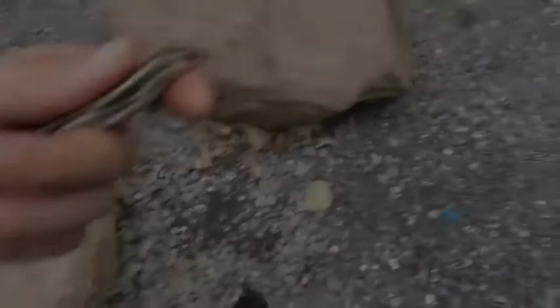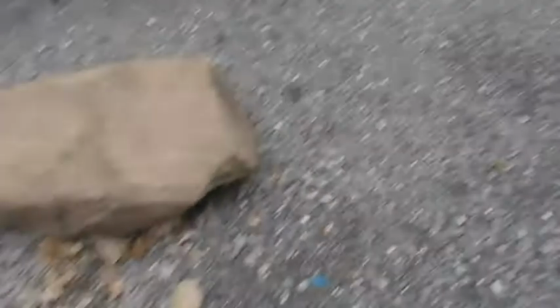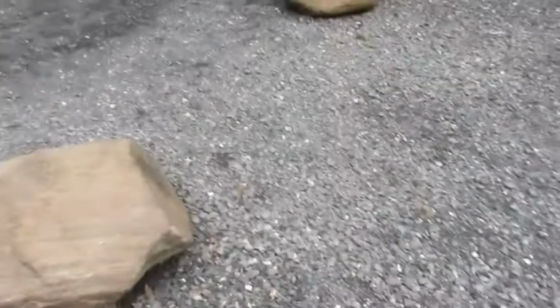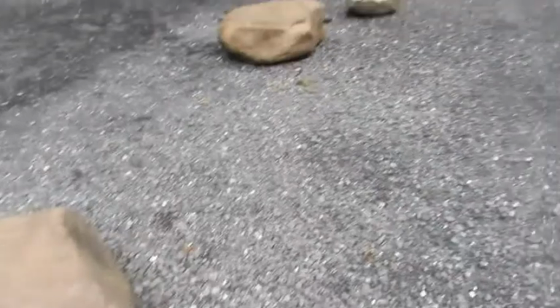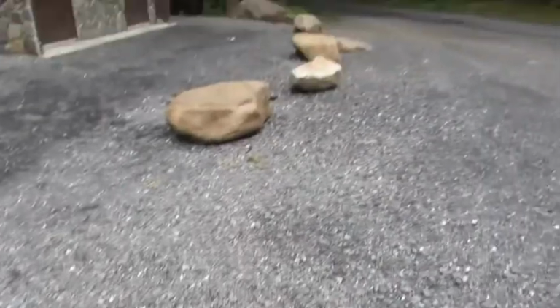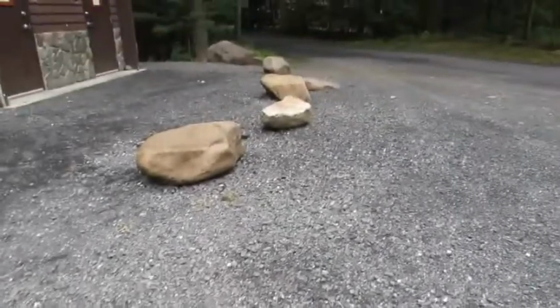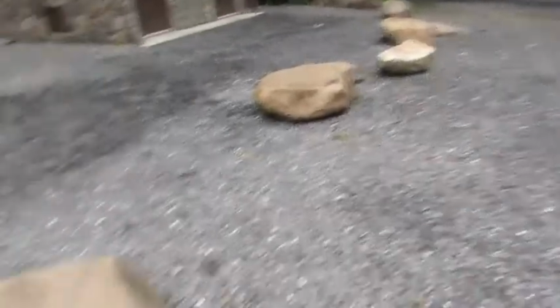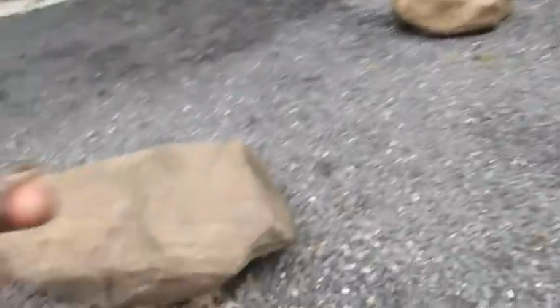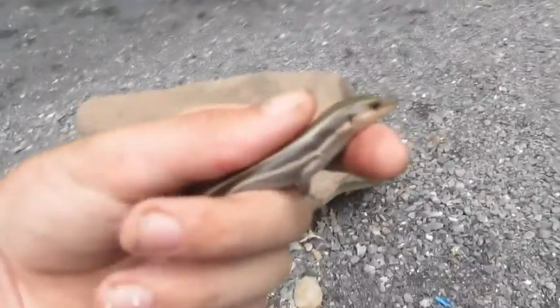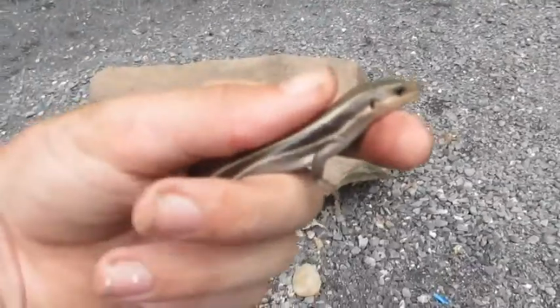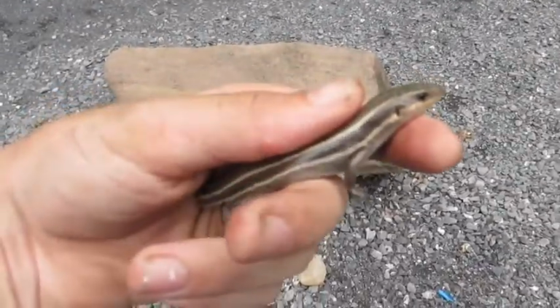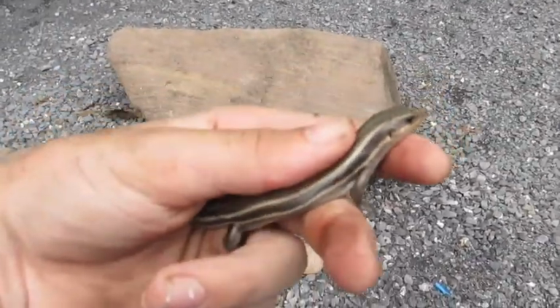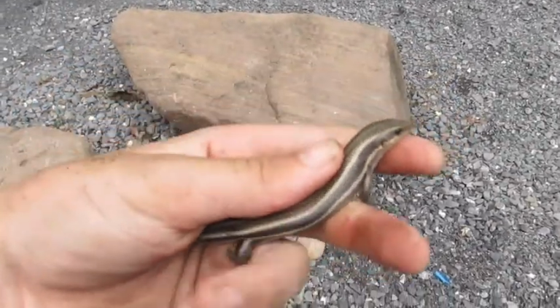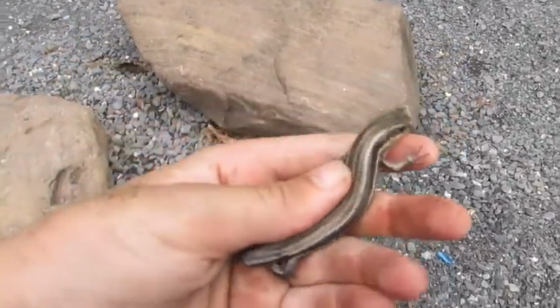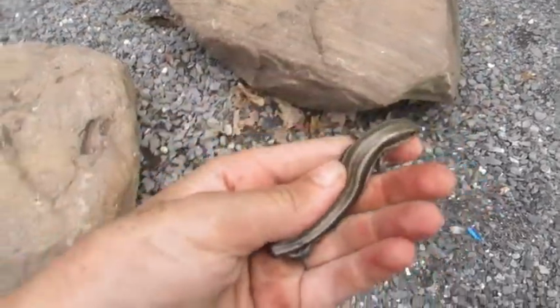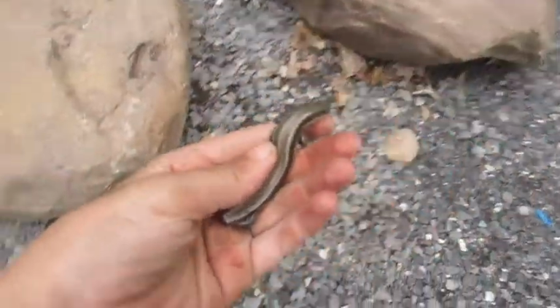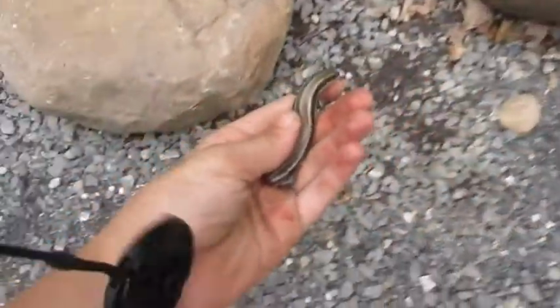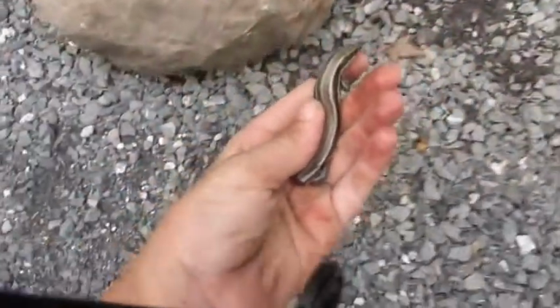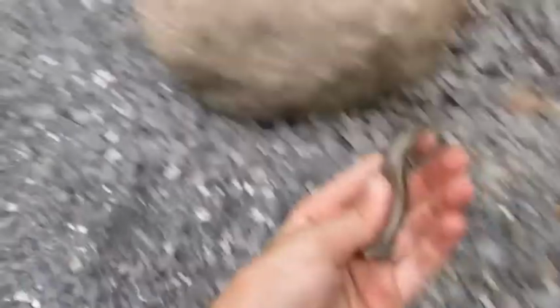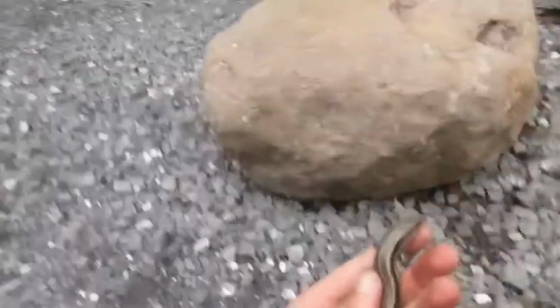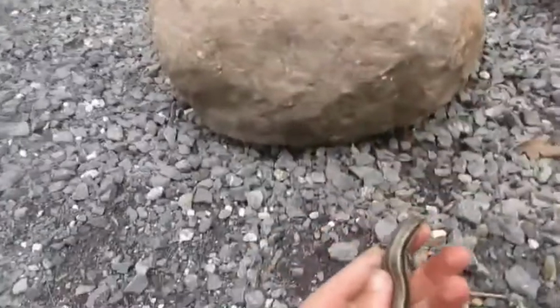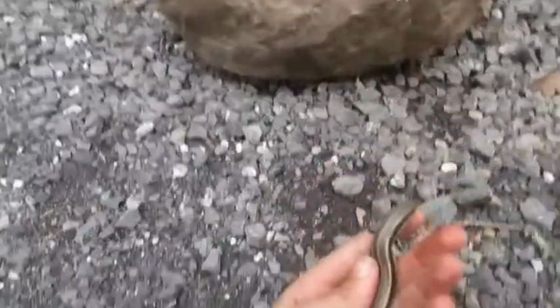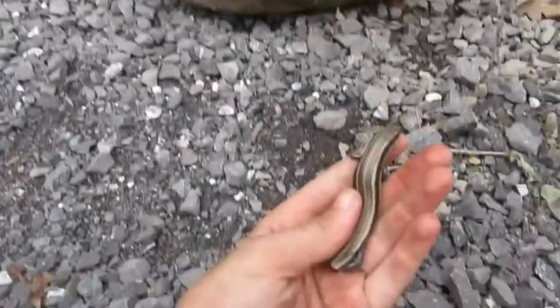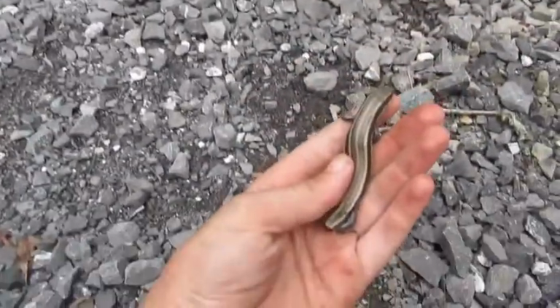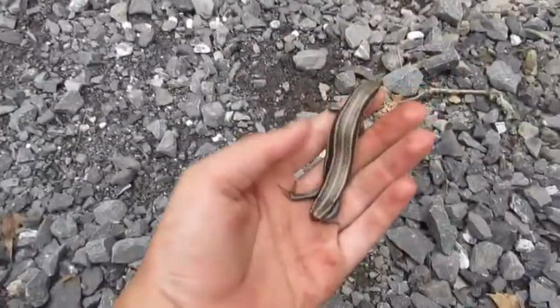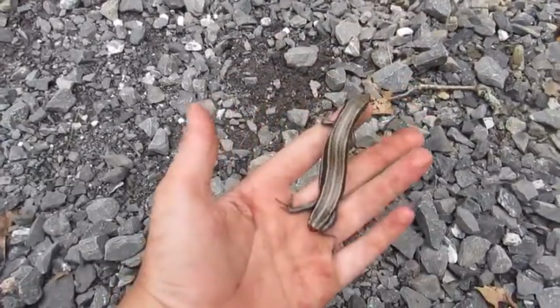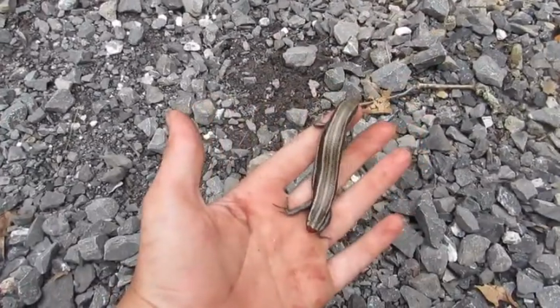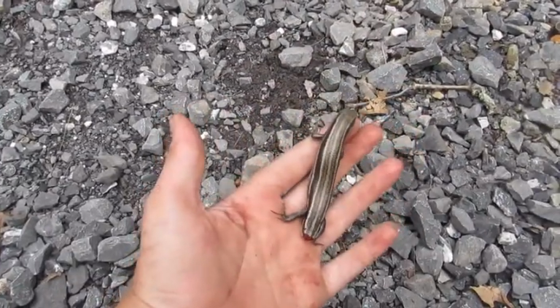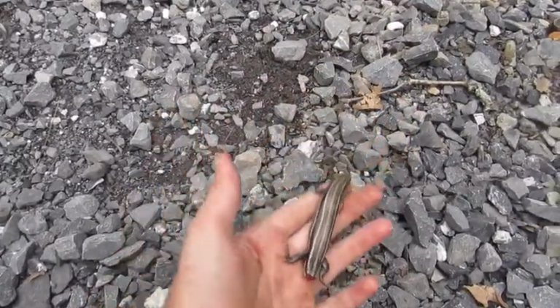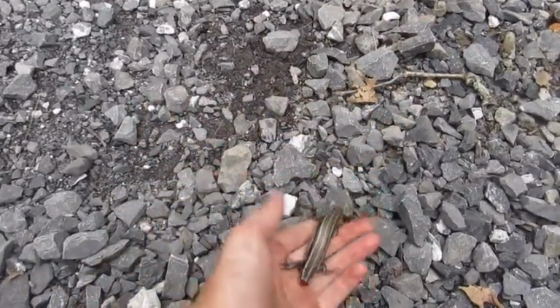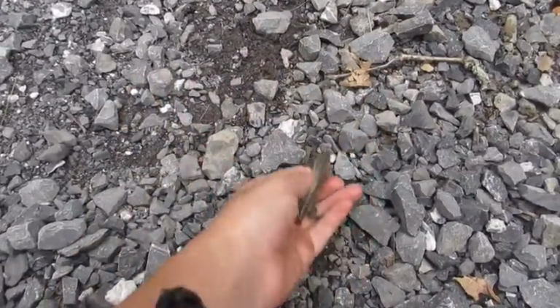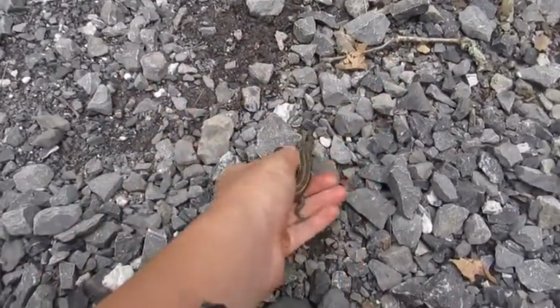I'm out in that parking lot where I found the lizard, and now I'm going to let it go. So say goodbye to the five-line skink.